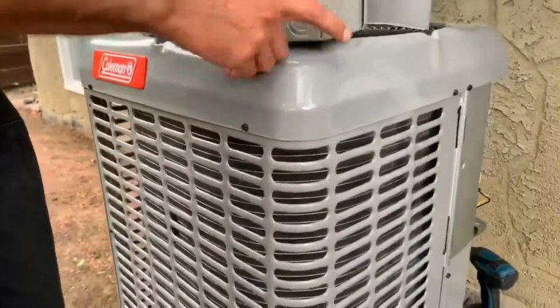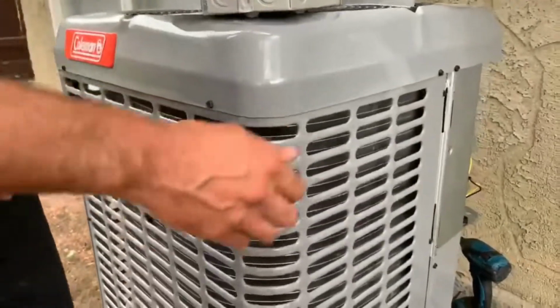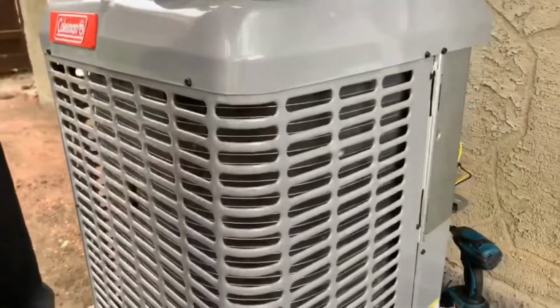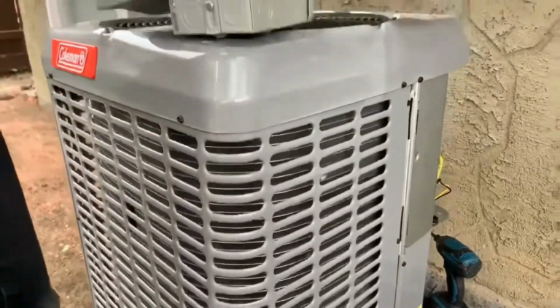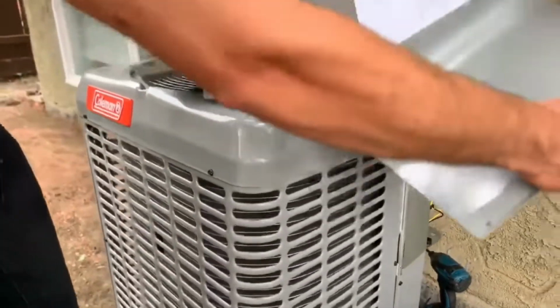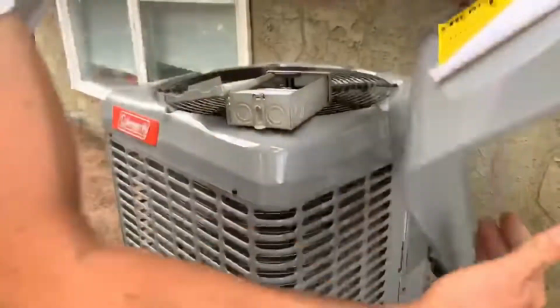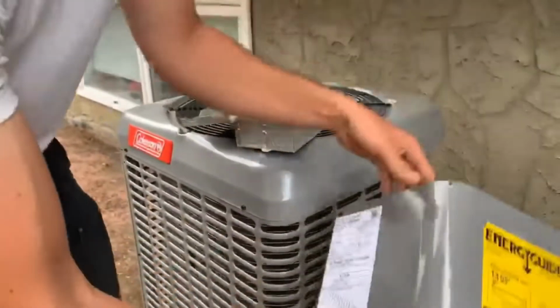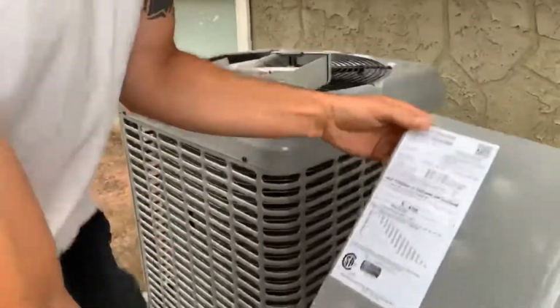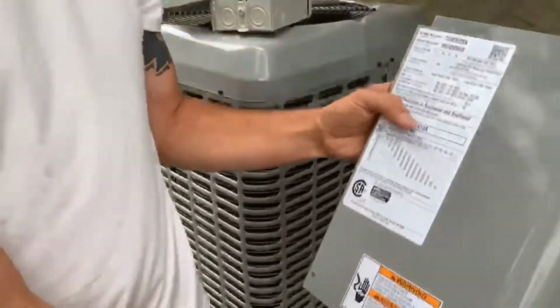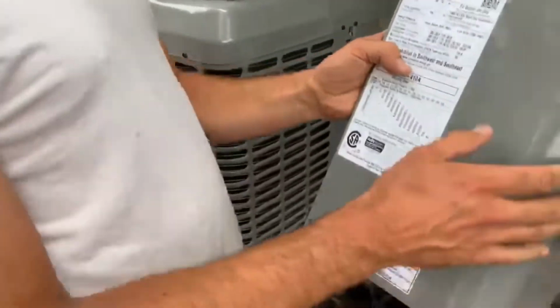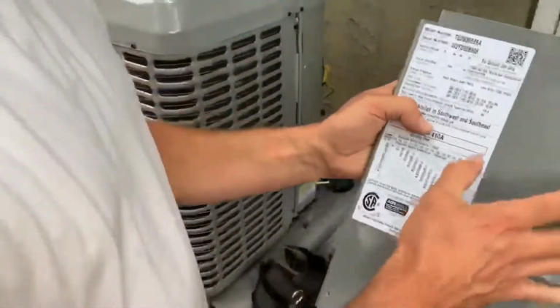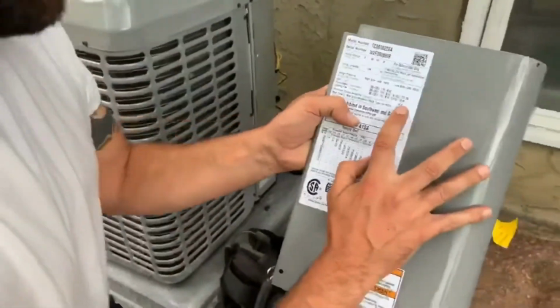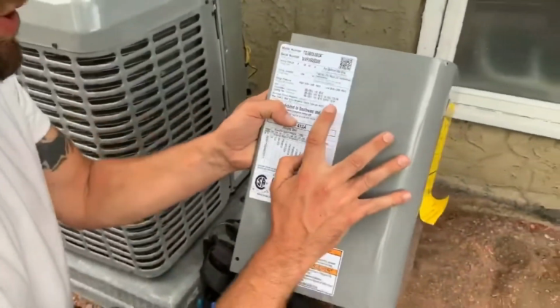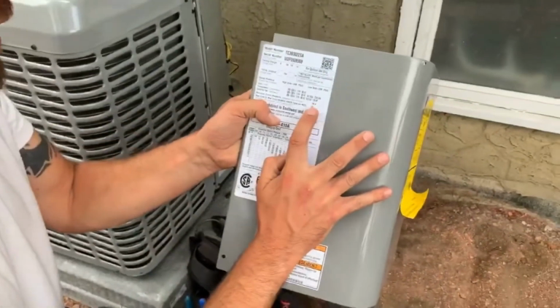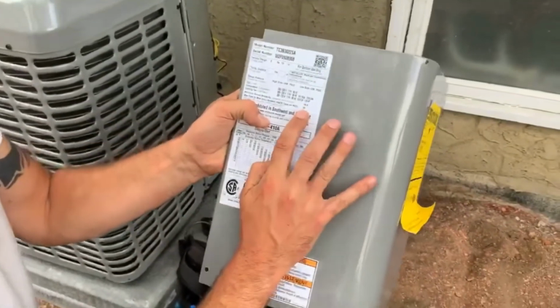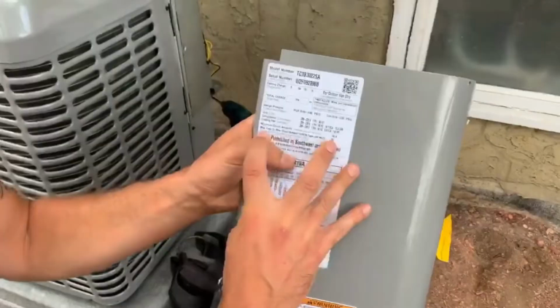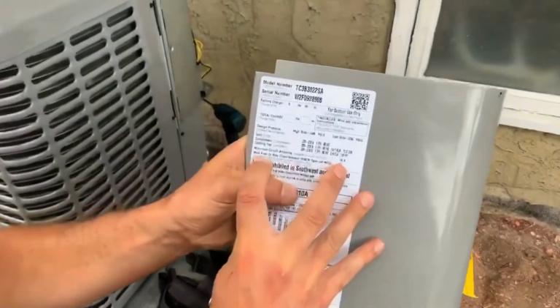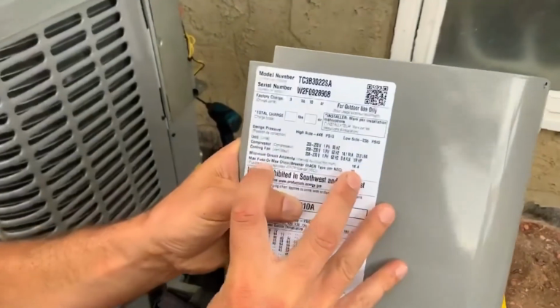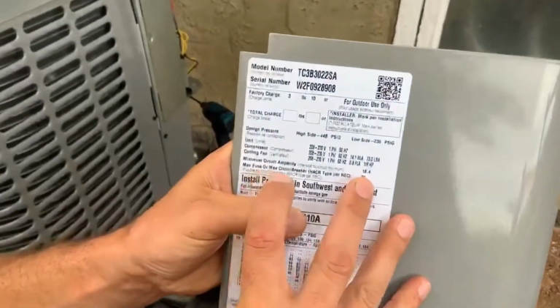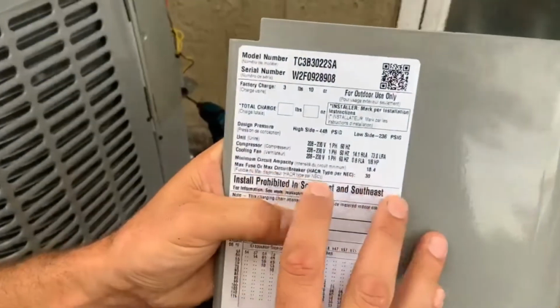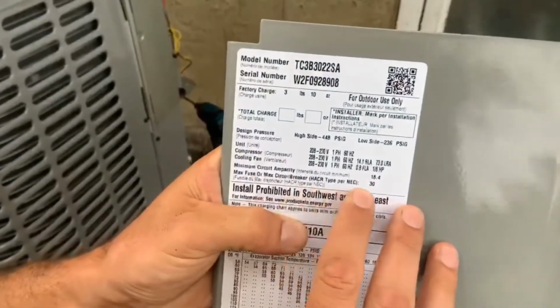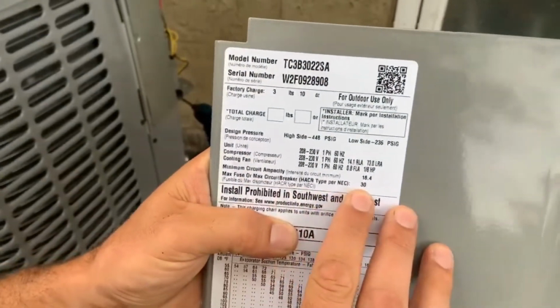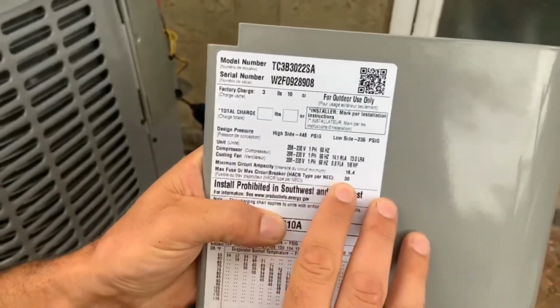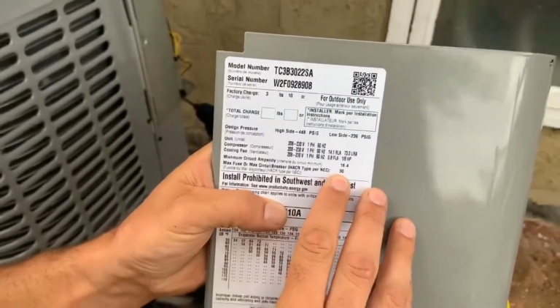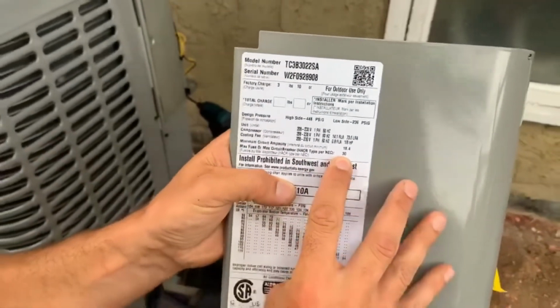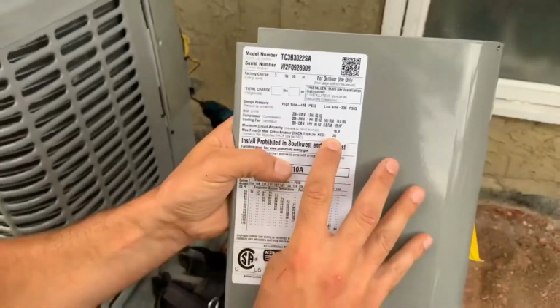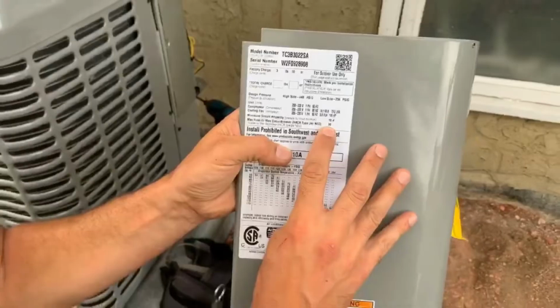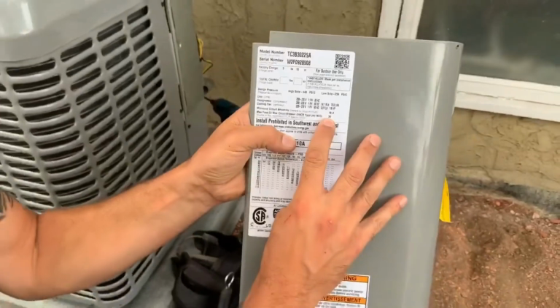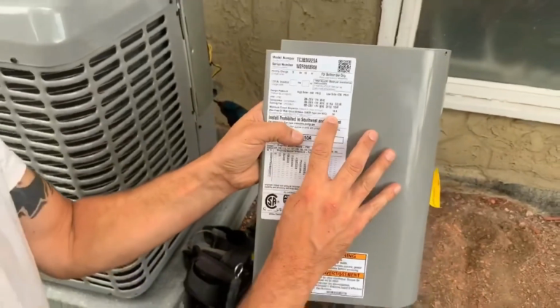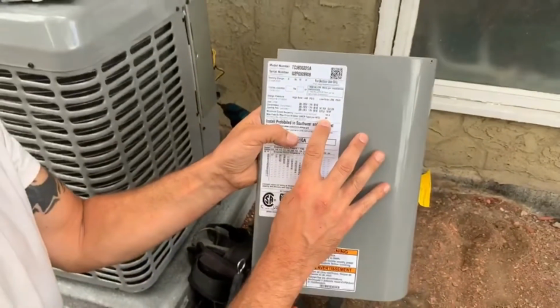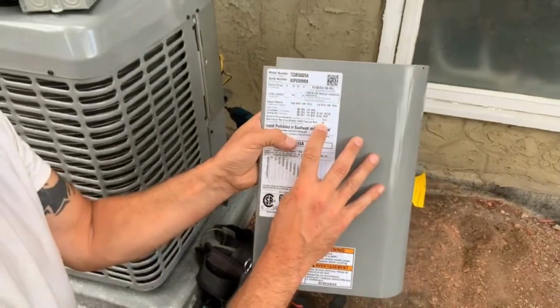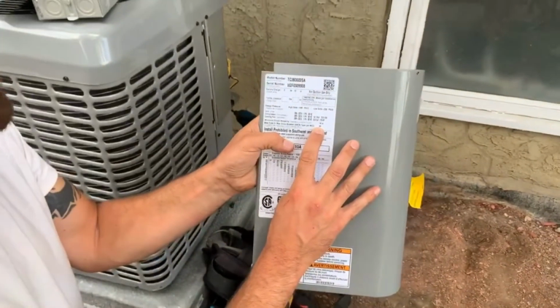You want to check your ratings on your panel. Make sure that your max fuse or breaker circuit is what you're using. We're going to use number 10 today, which is rated for 30 amps here in Canada.